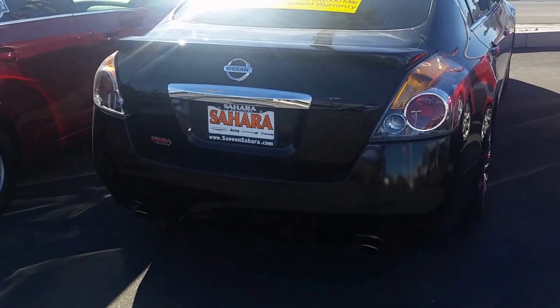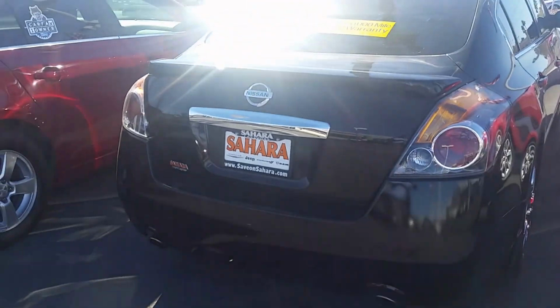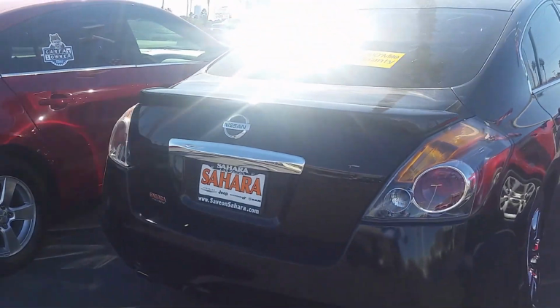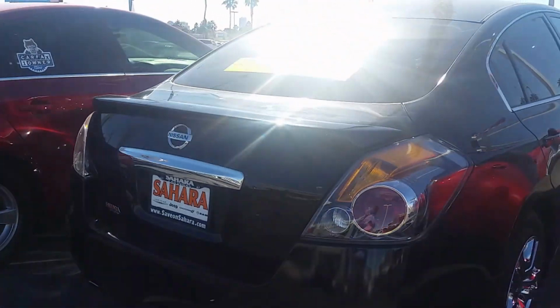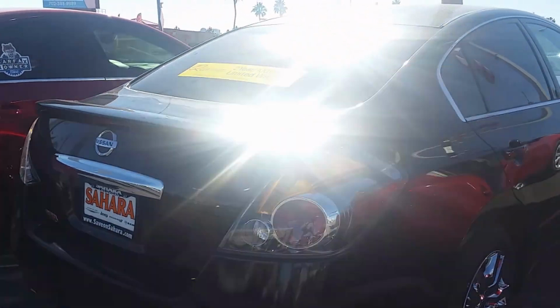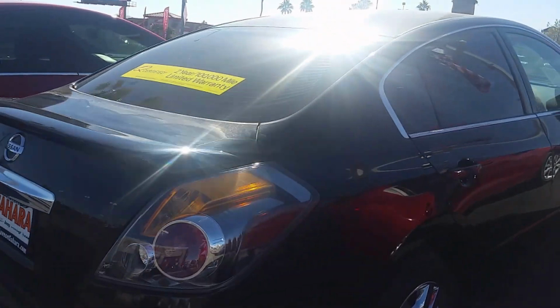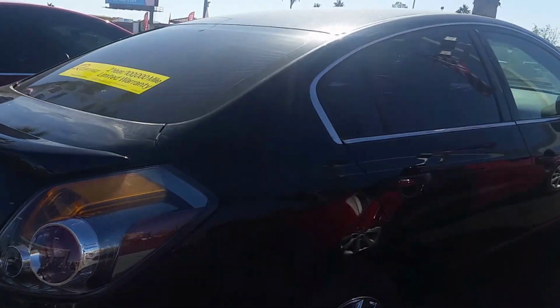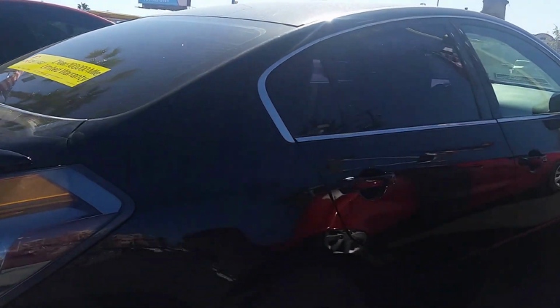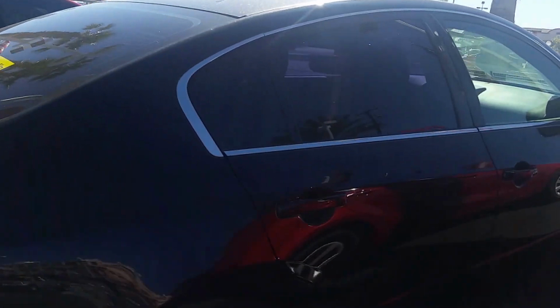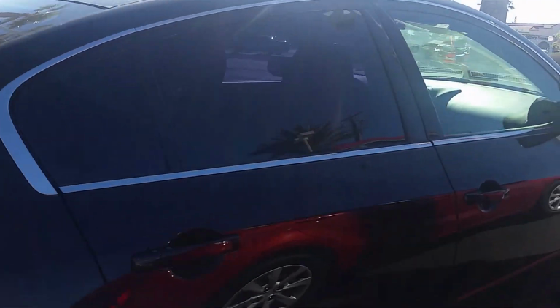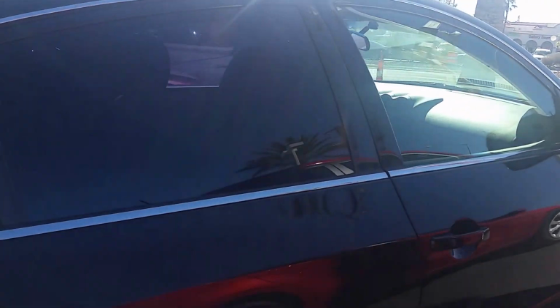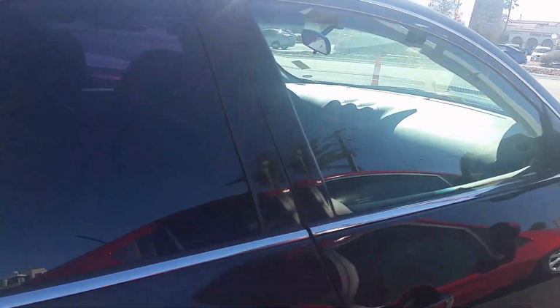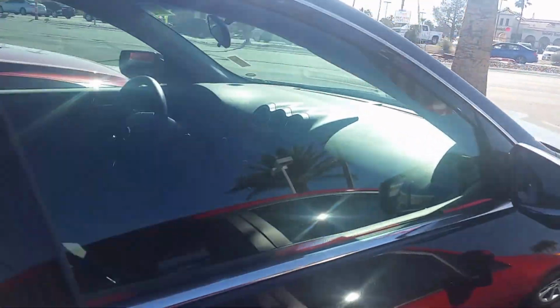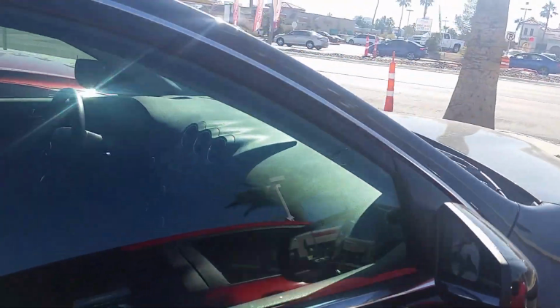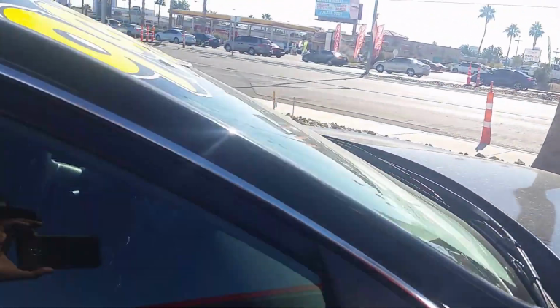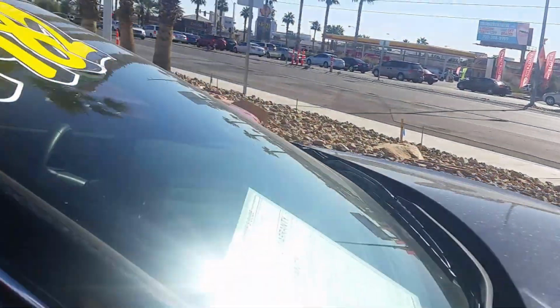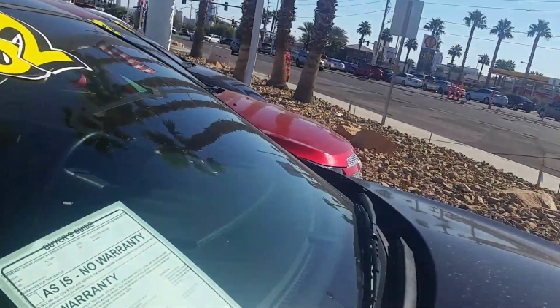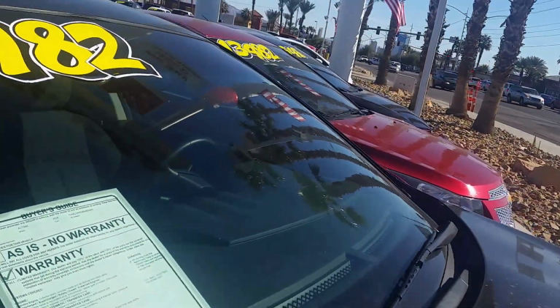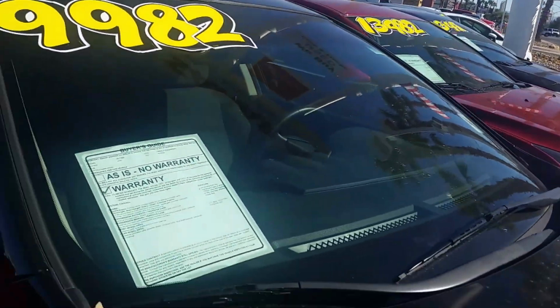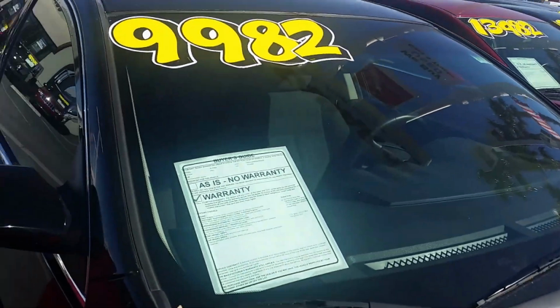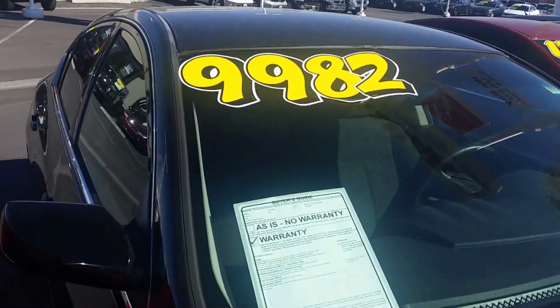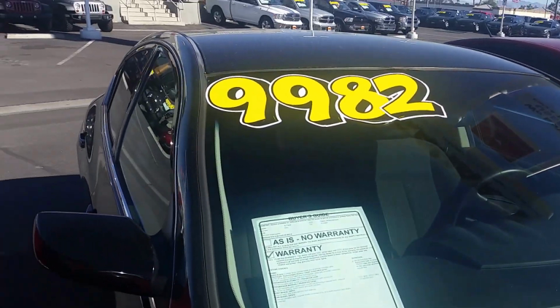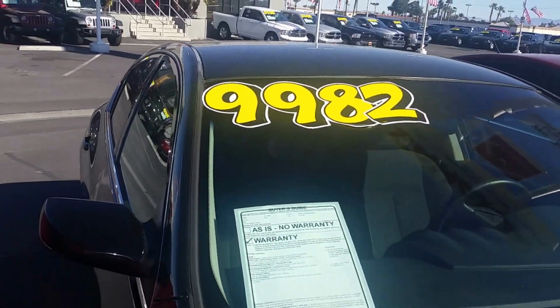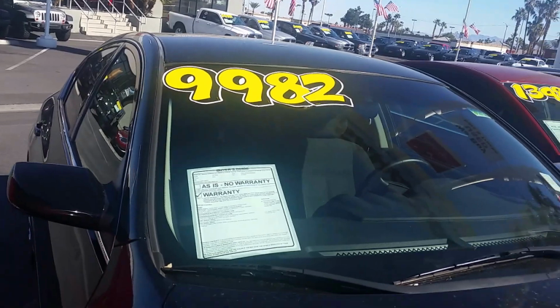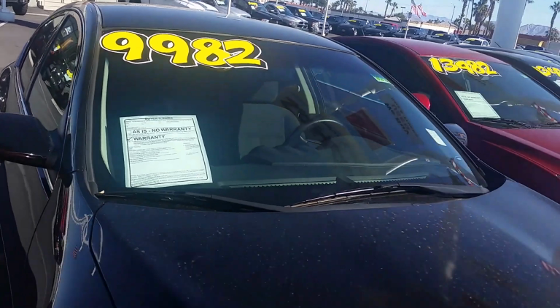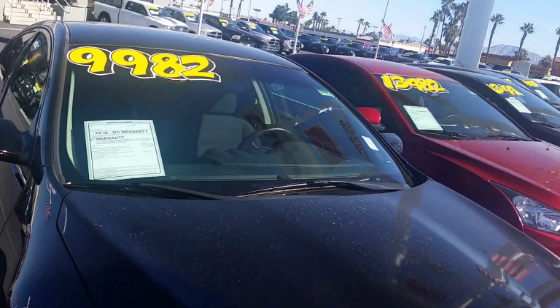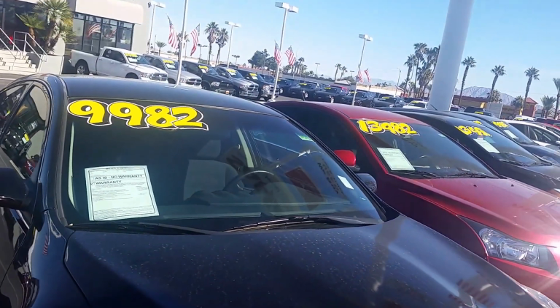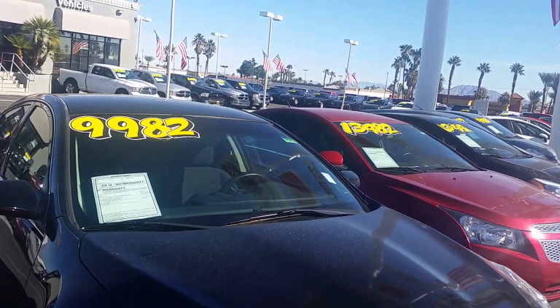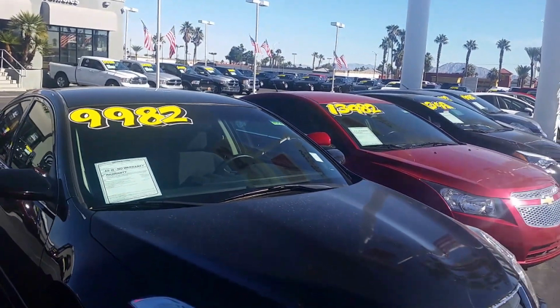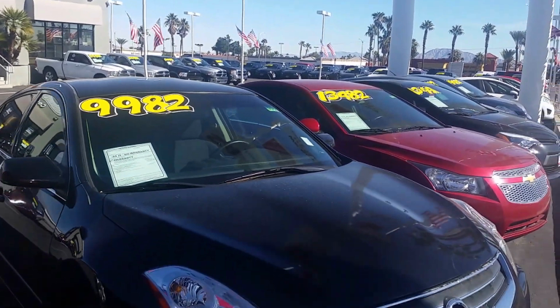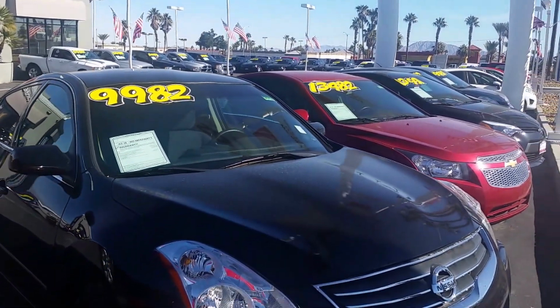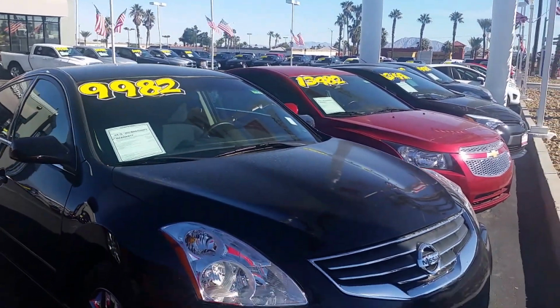Good morning. This is the Nissan Altima, the four-door black on black vehicle. This is the one for $99.82, and it's still available at Sahara Chrysler, Jeep, and Dodge.